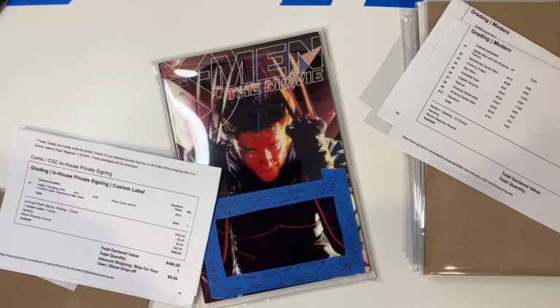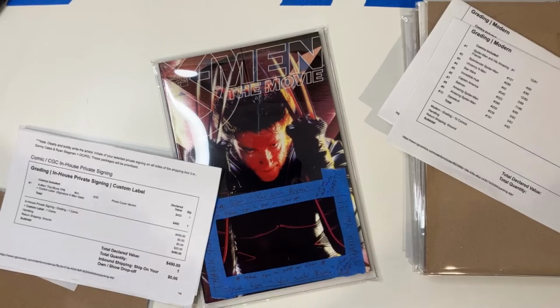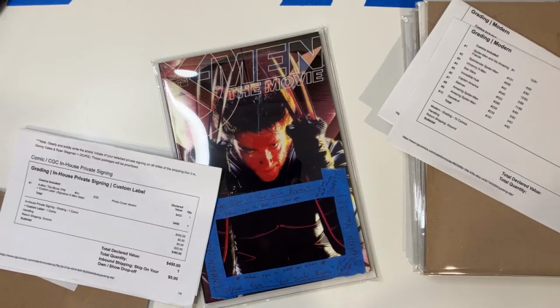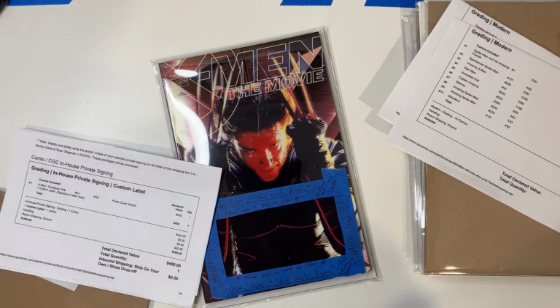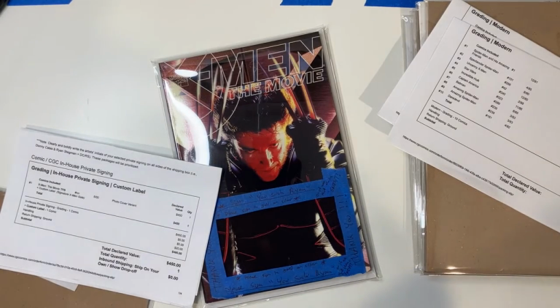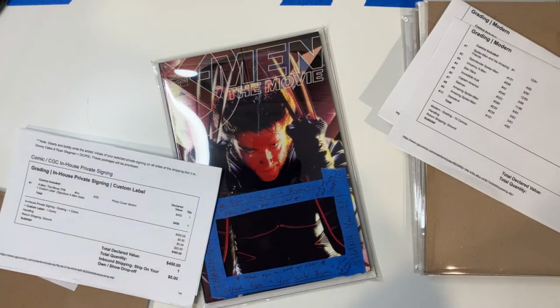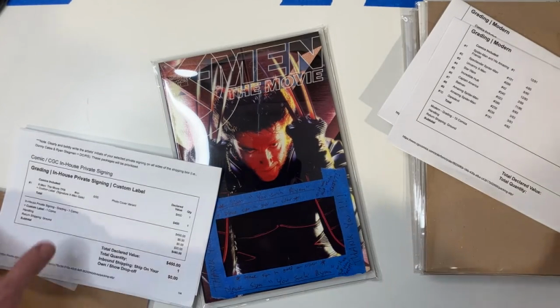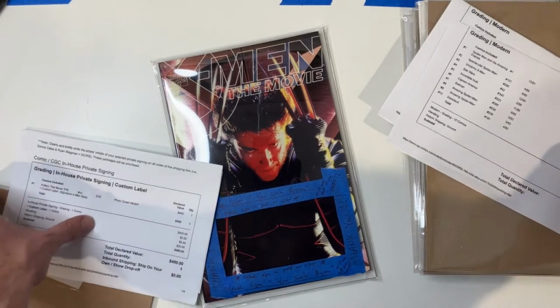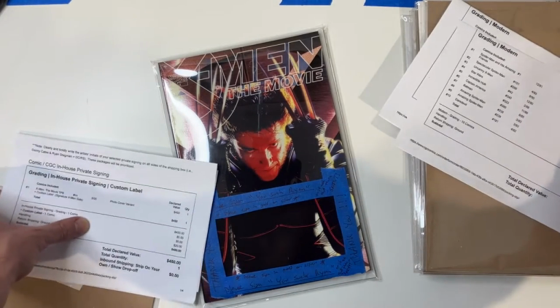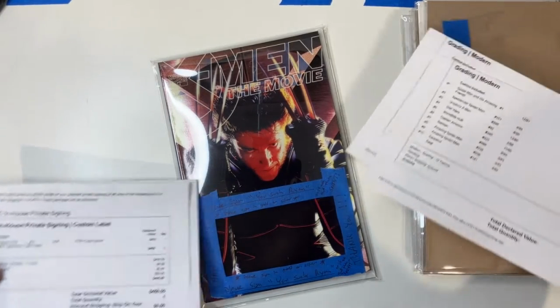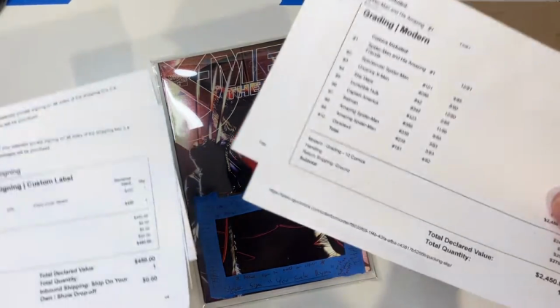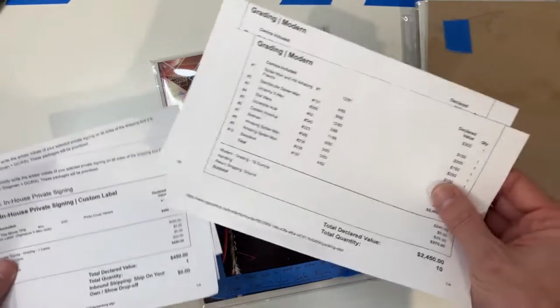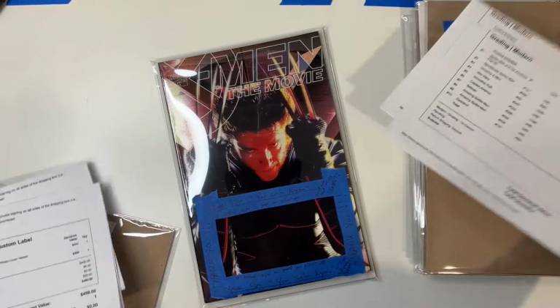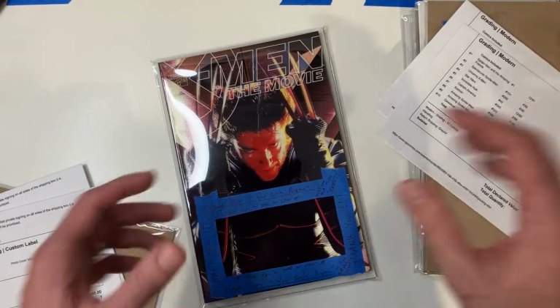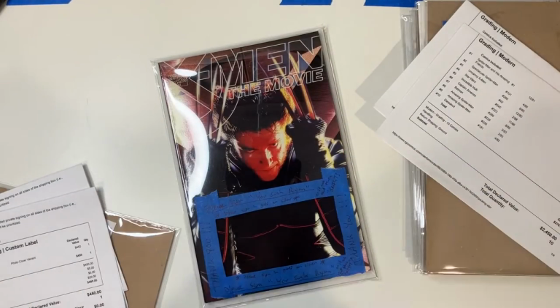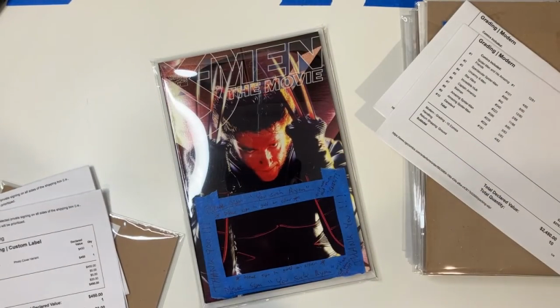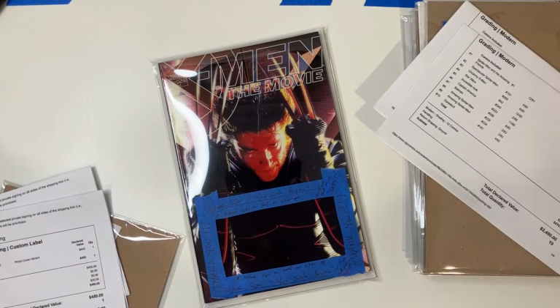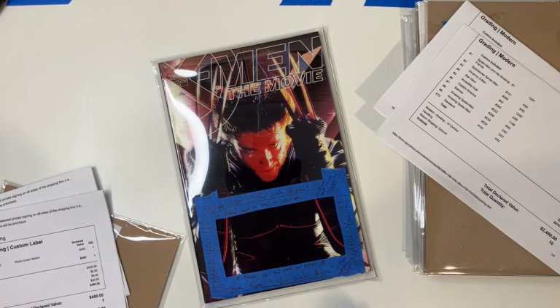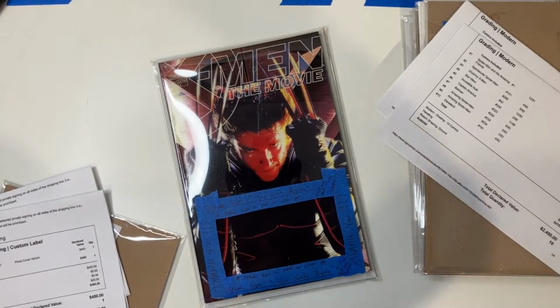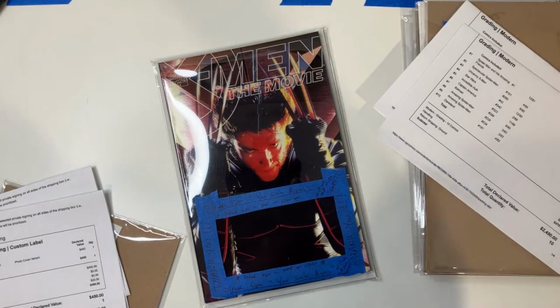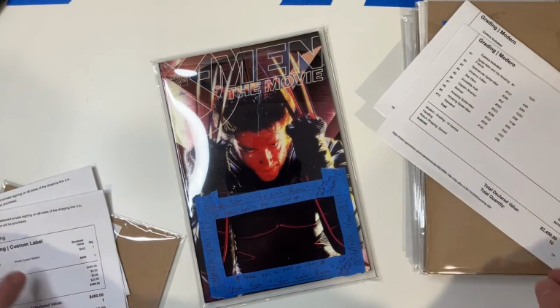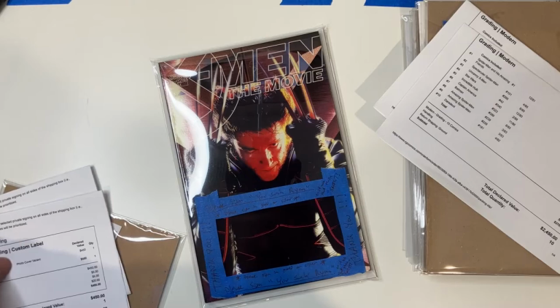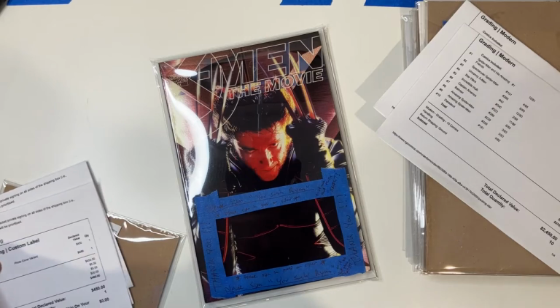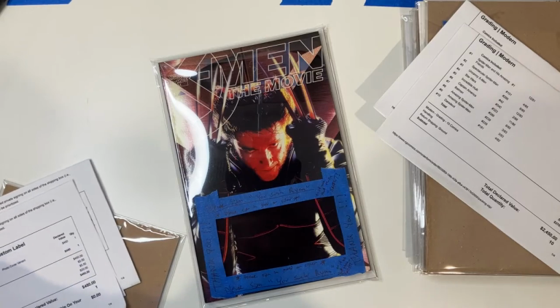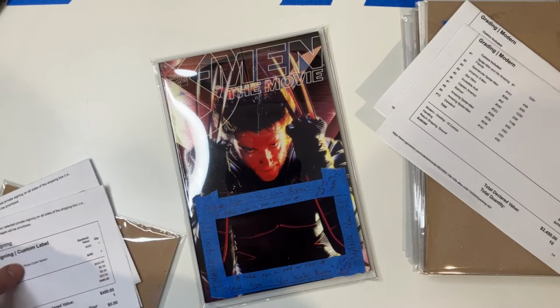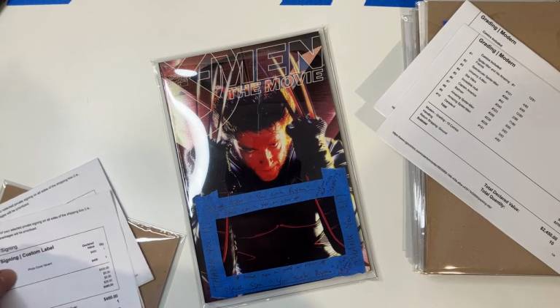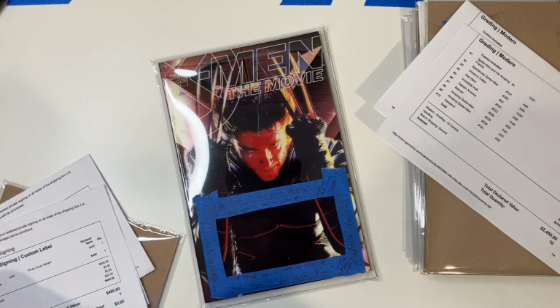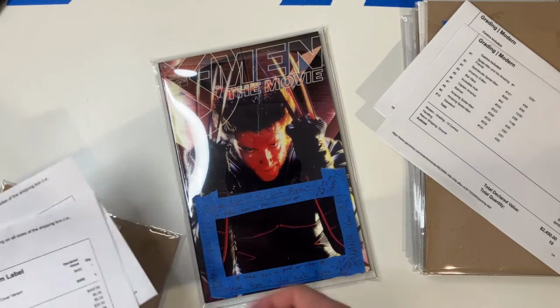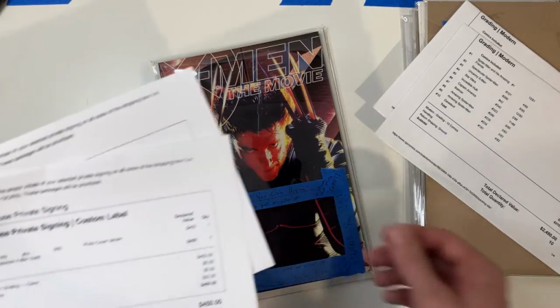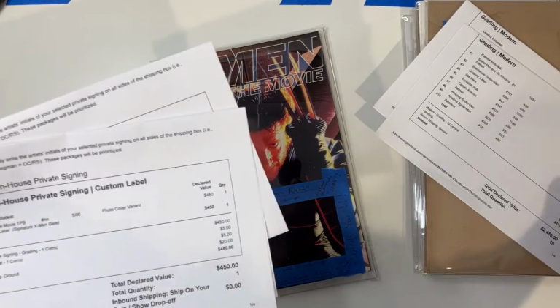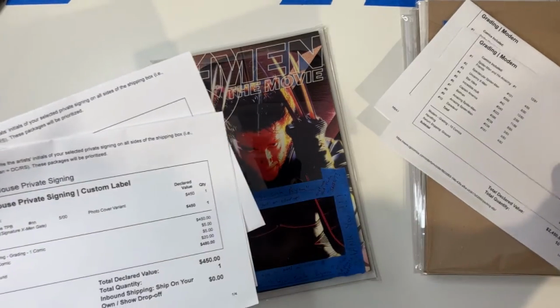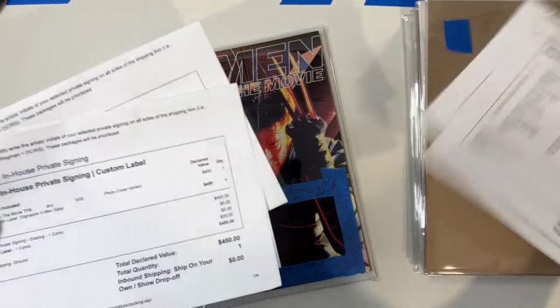All right, folks, welcome back to another video here at TopCom Expressing. In this video, what I'm going to do is go over how I send my books to CGC to get them graded, and it's really about how I pack my box. To make life a little bit more complicated, what we're going to do is take two orders and send them in the same box.